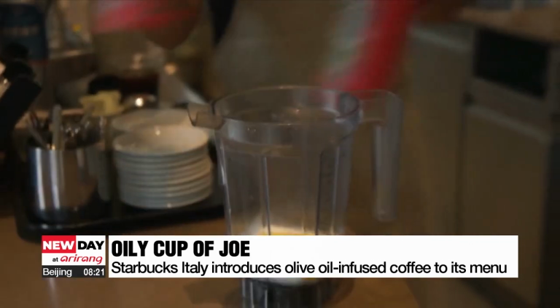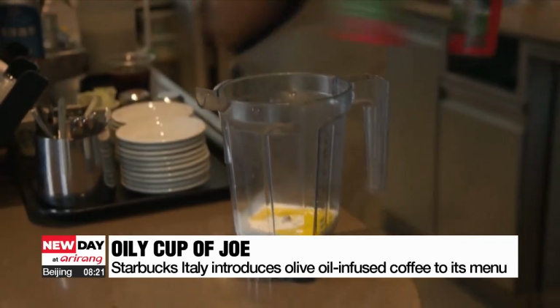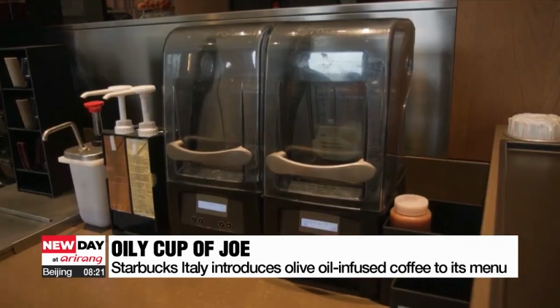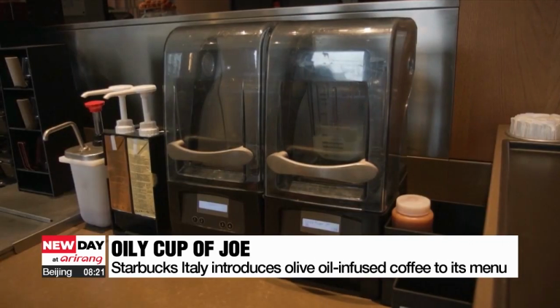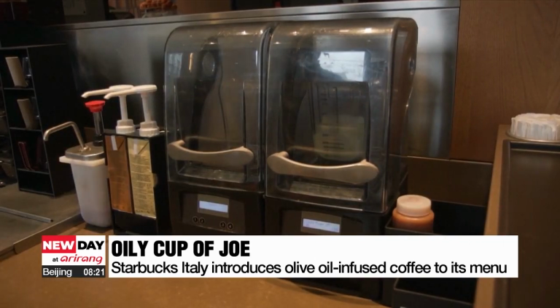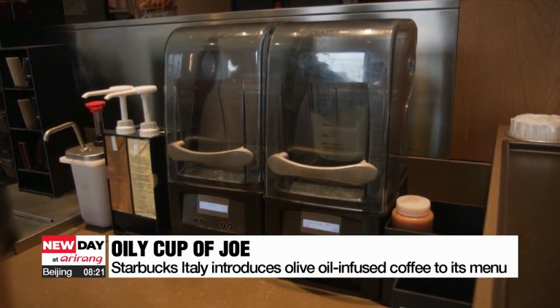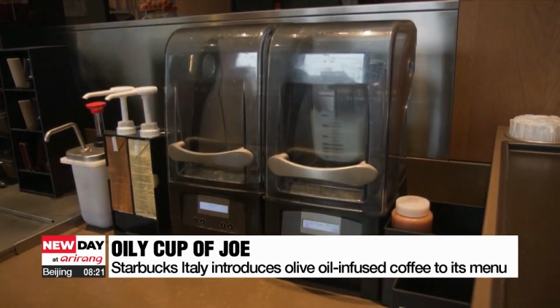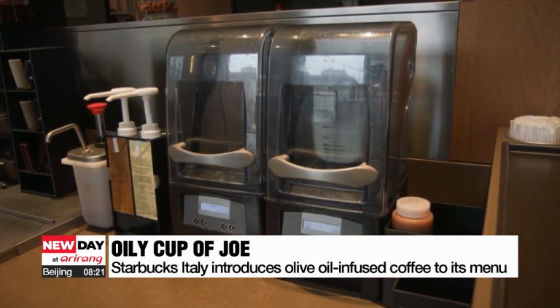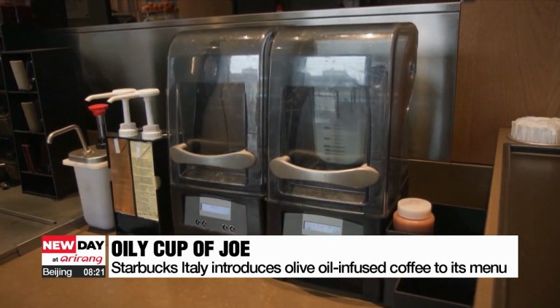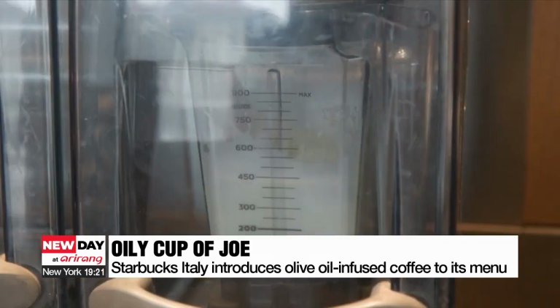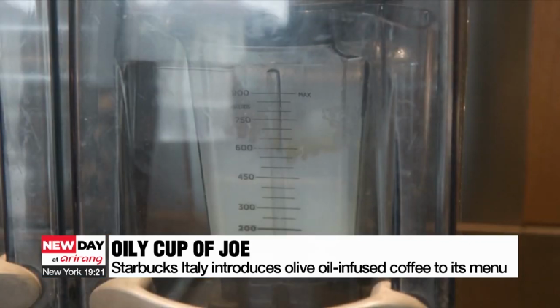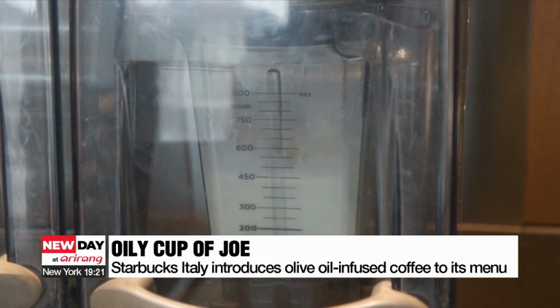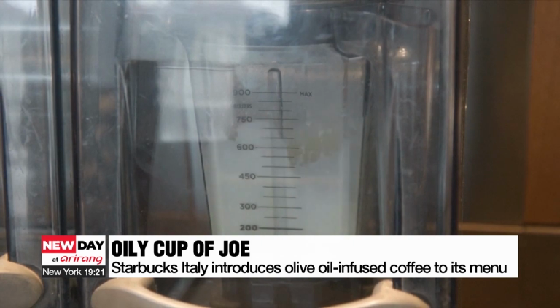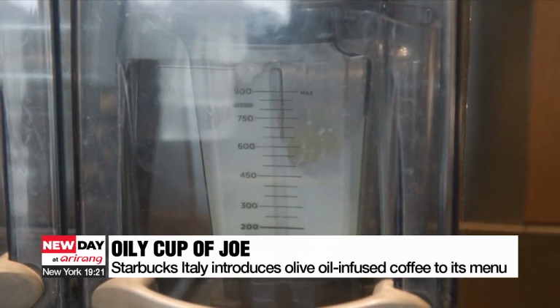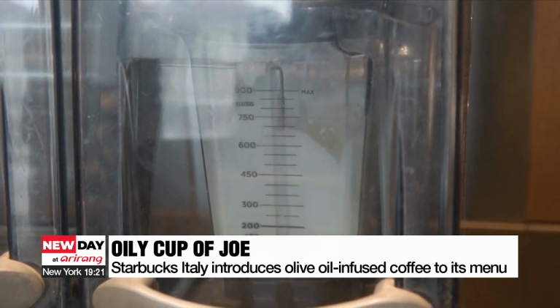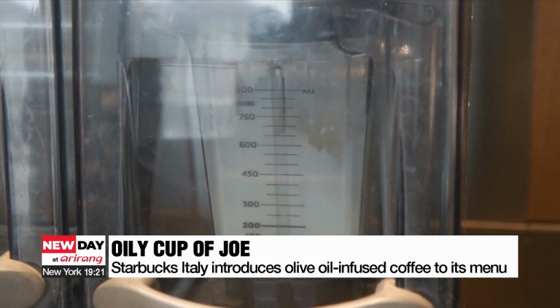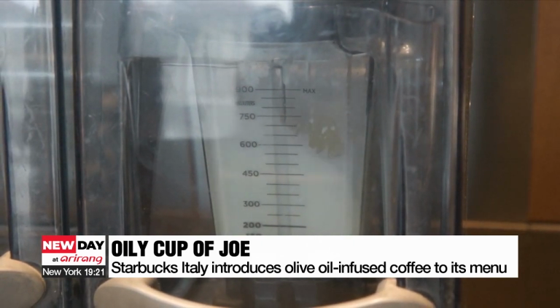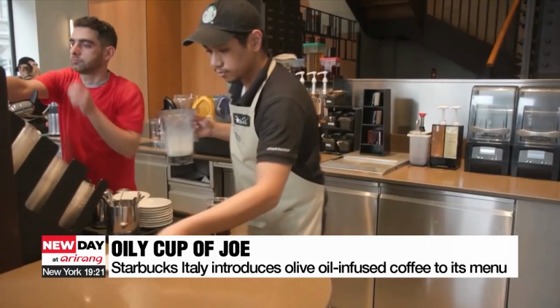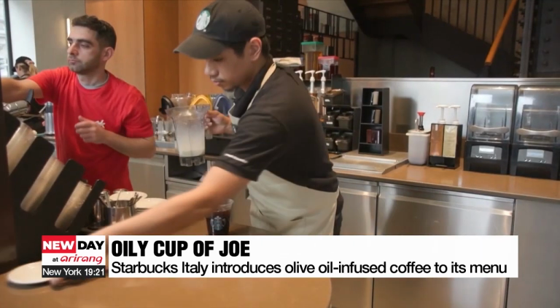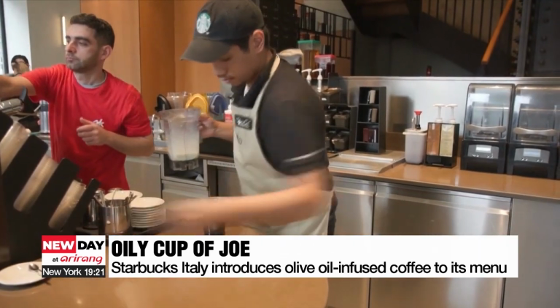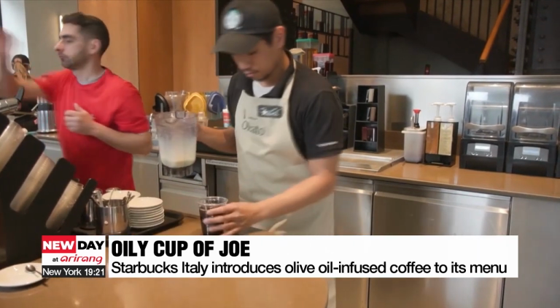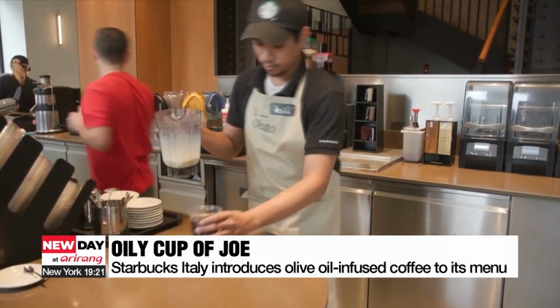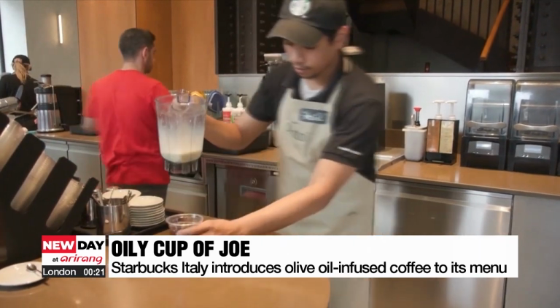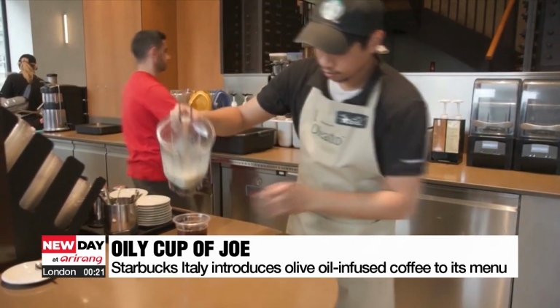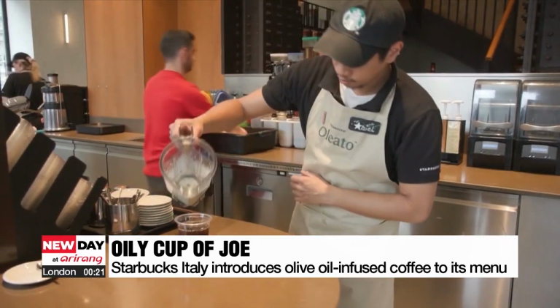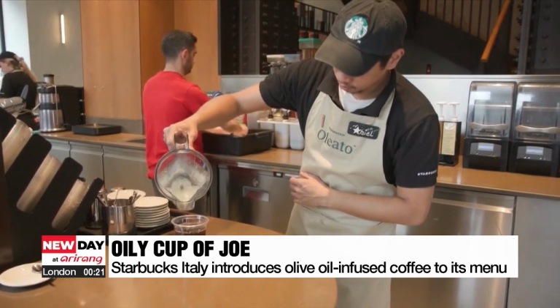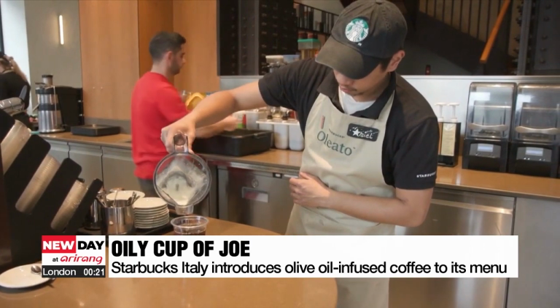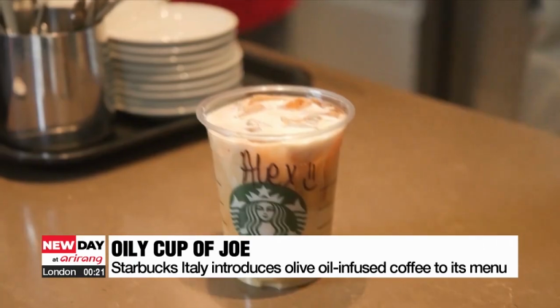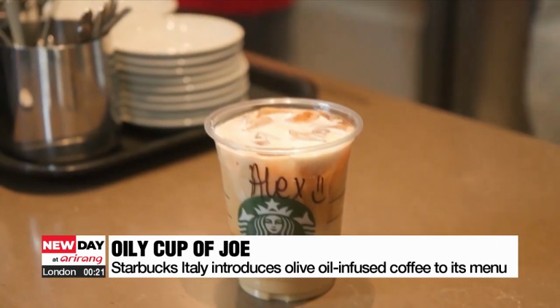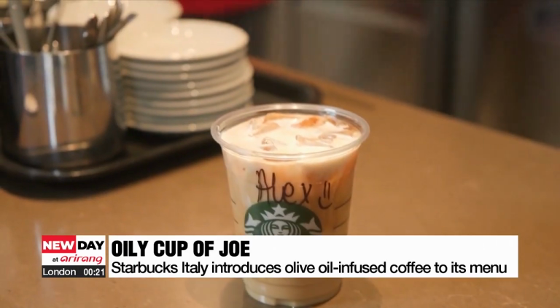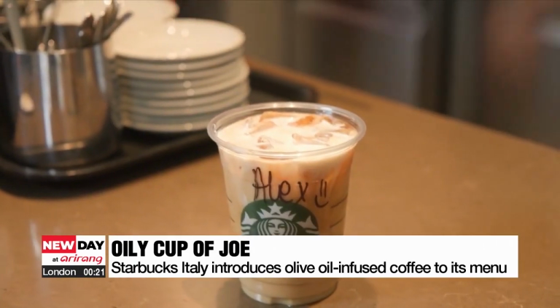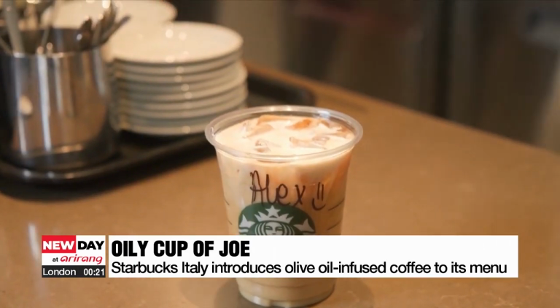The five drinks in this series include a caffè latte, a deconstructed lemon juice pairing and an espresso martini, which uses vodka and vanilla bean syrup.